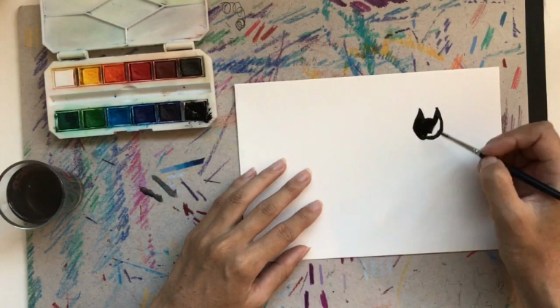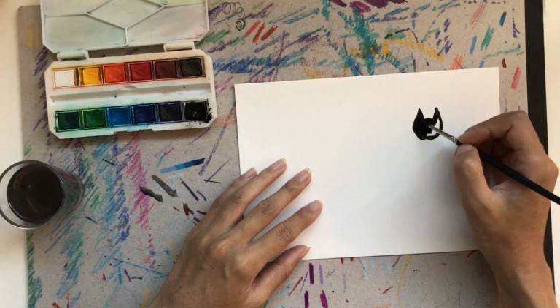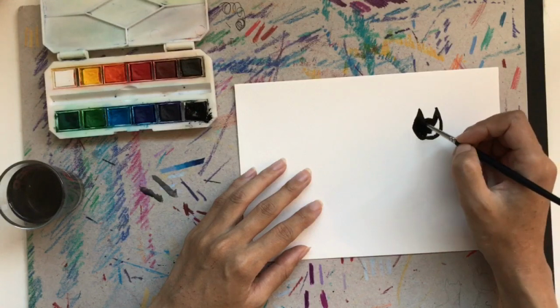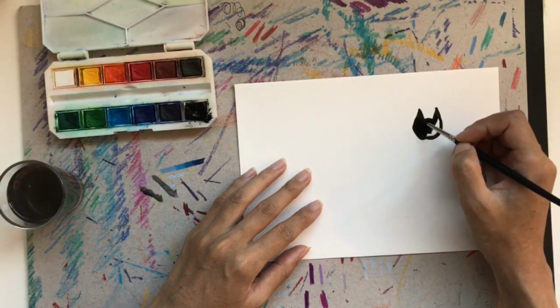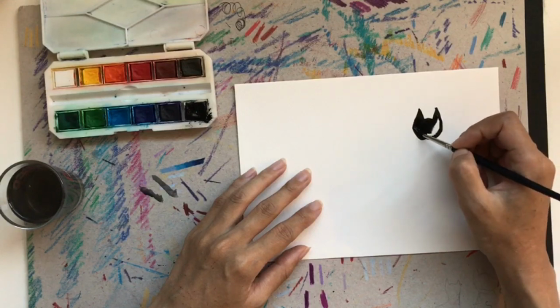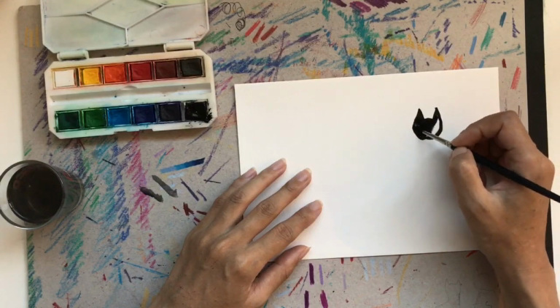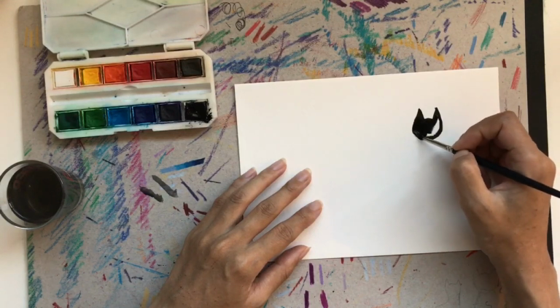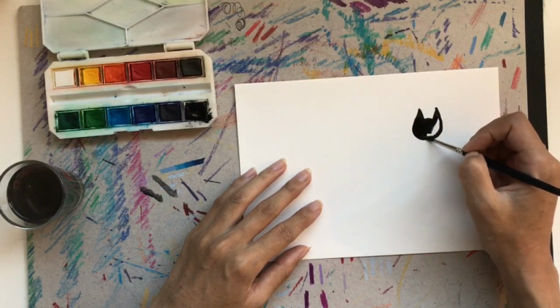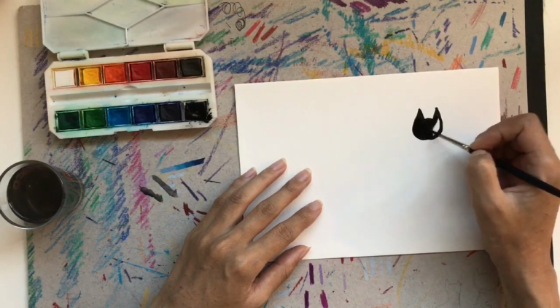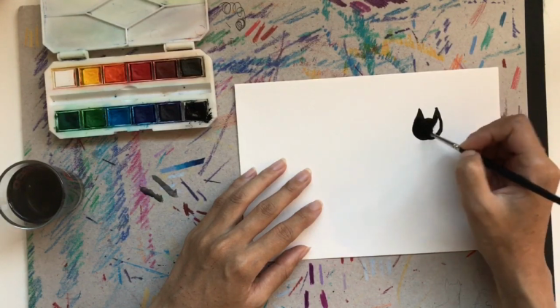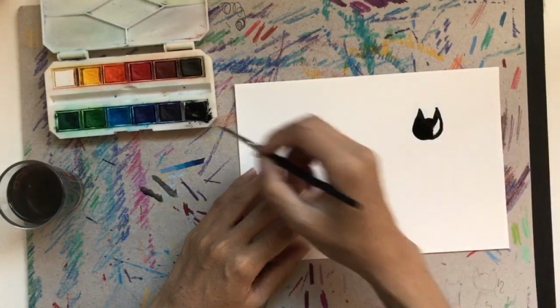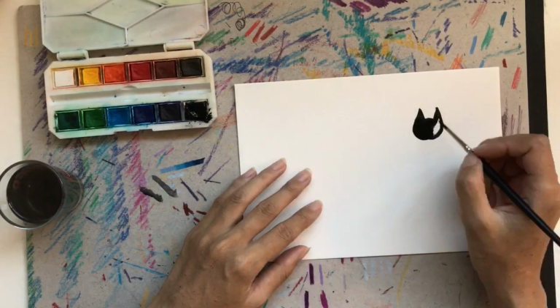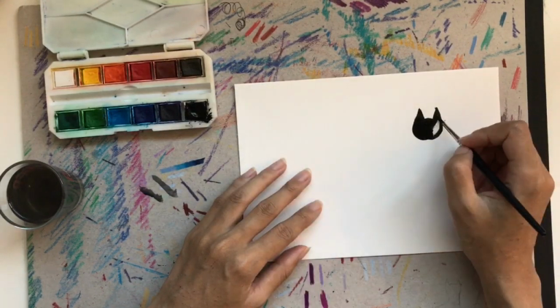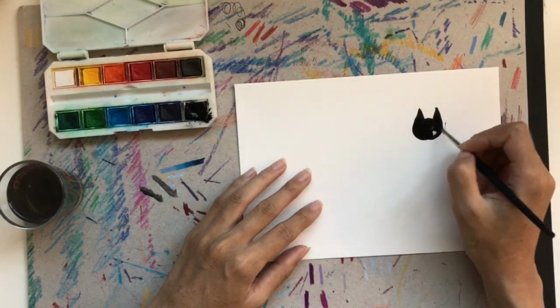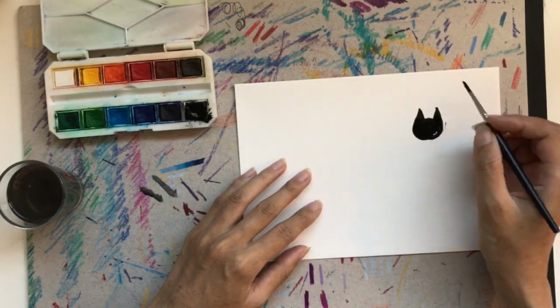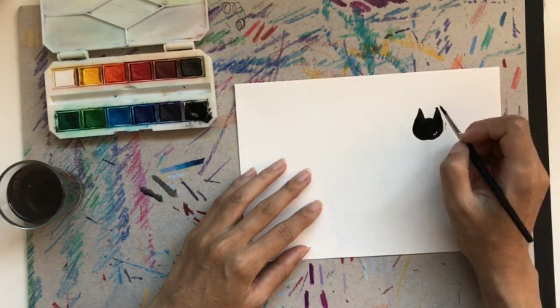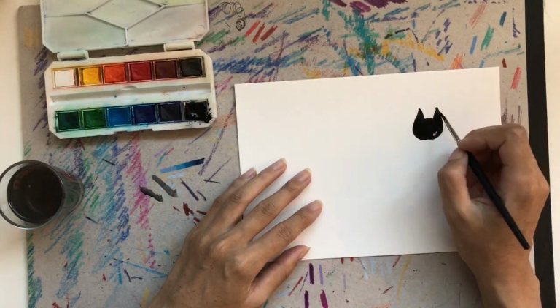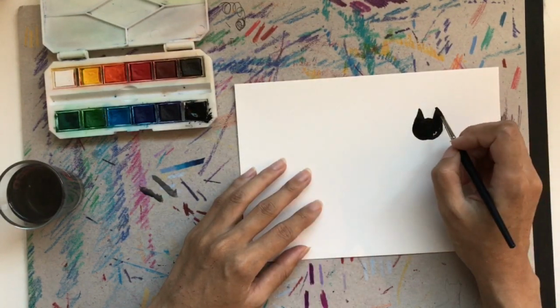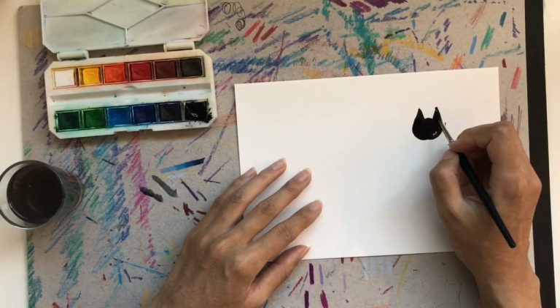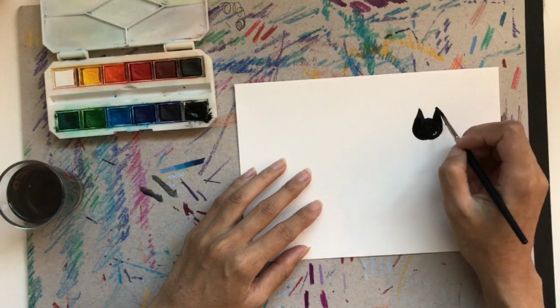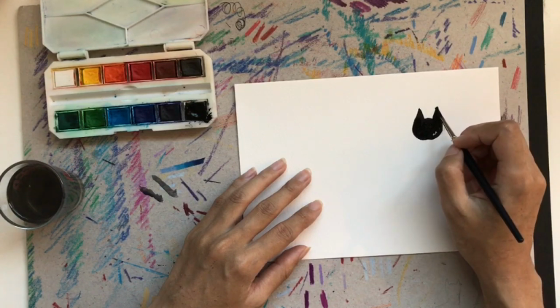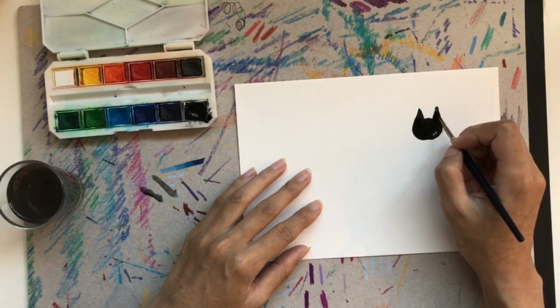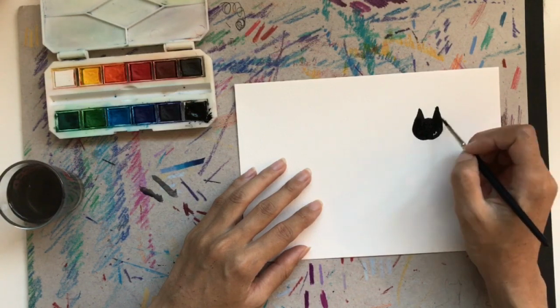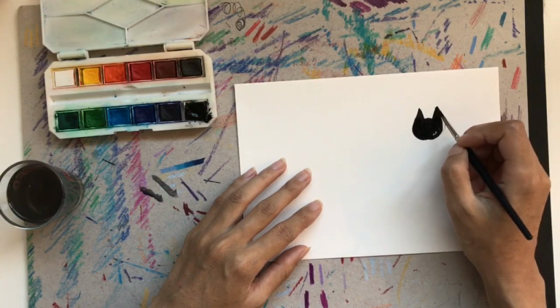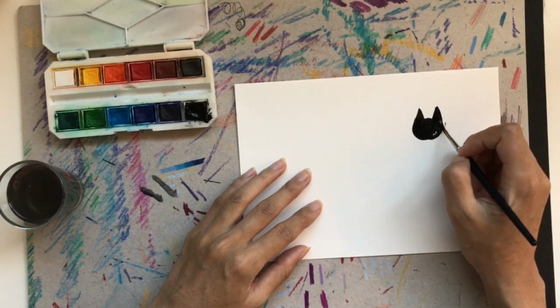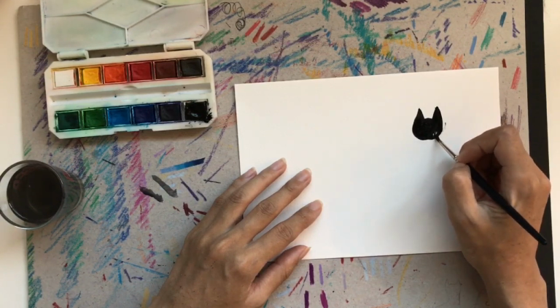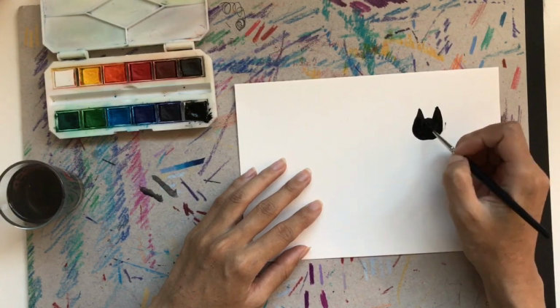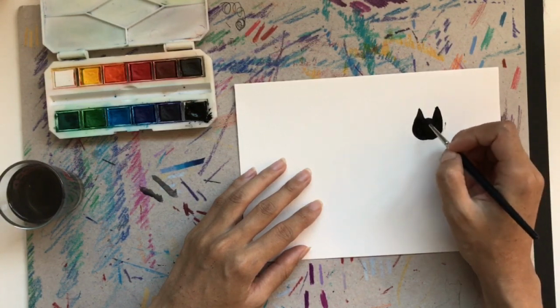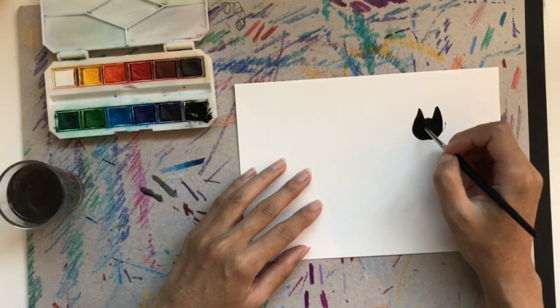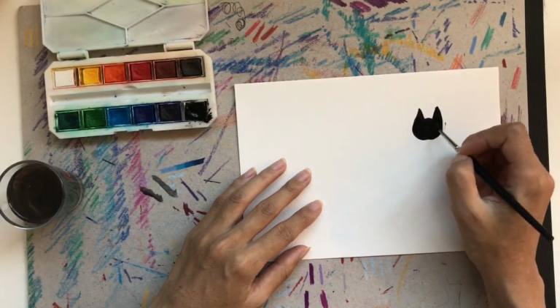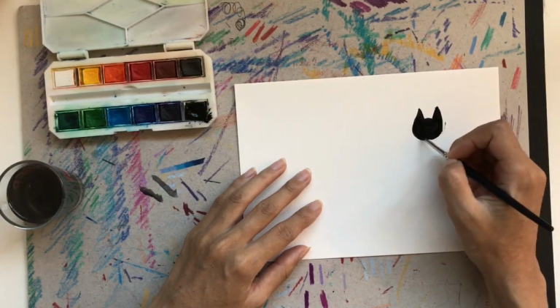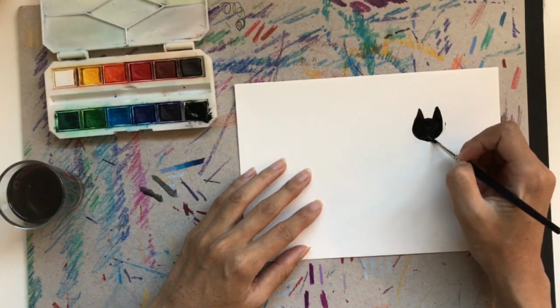I've just sped it up quite fast, so it's just a really quick process video and you can see it kind of take shape, hopefully.